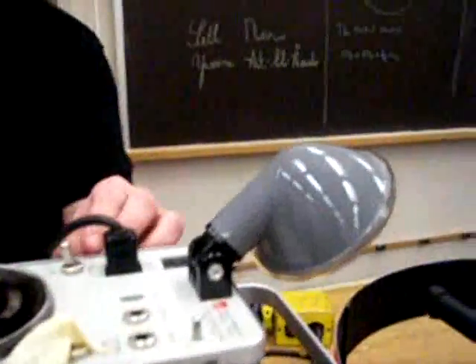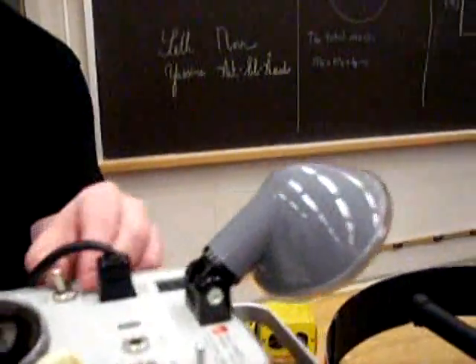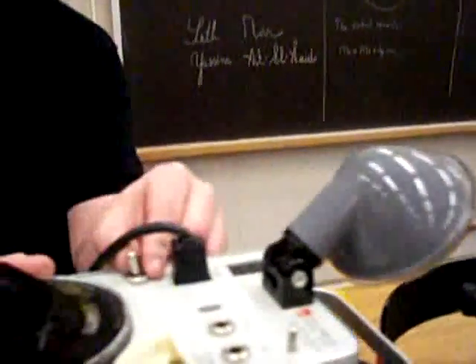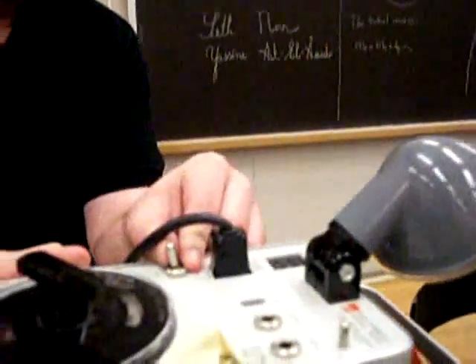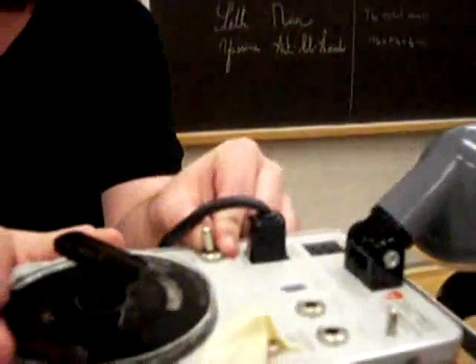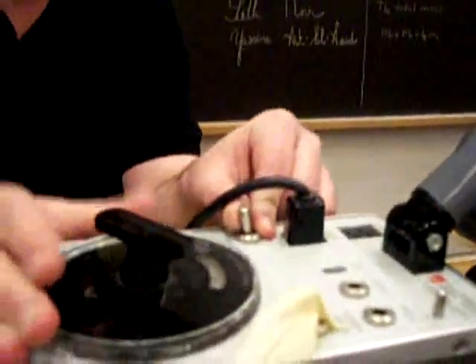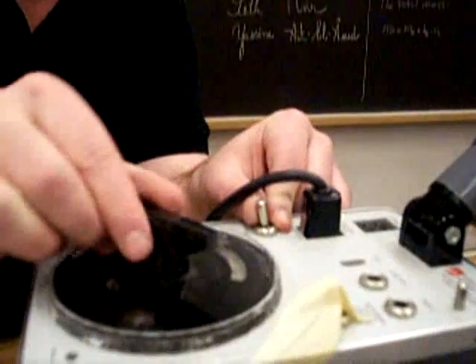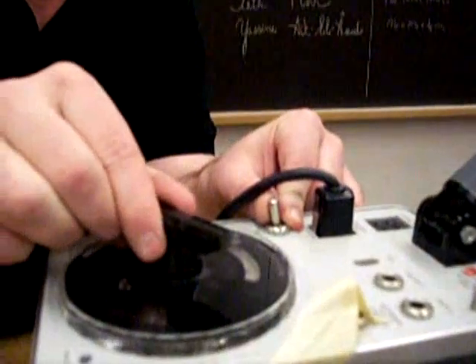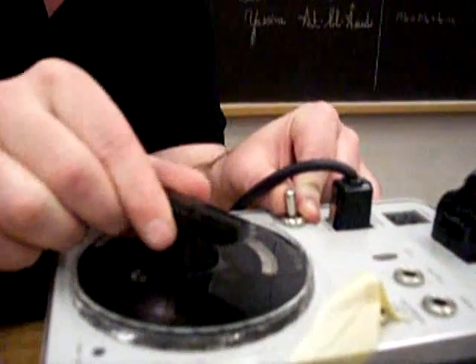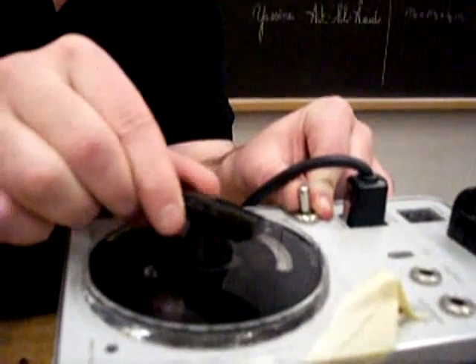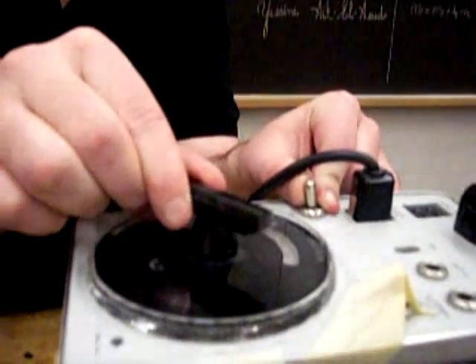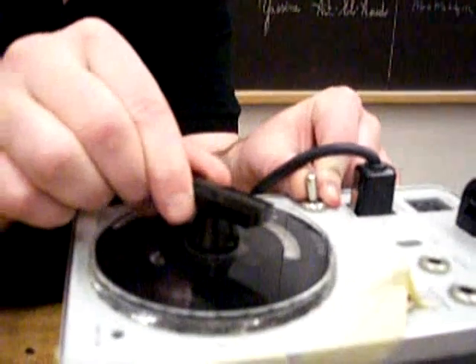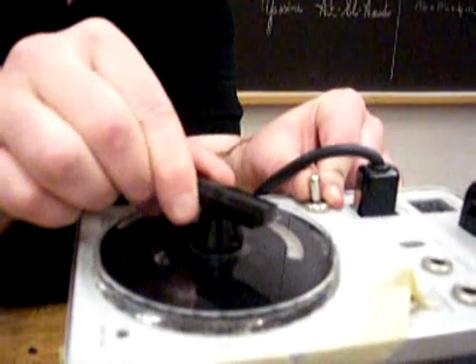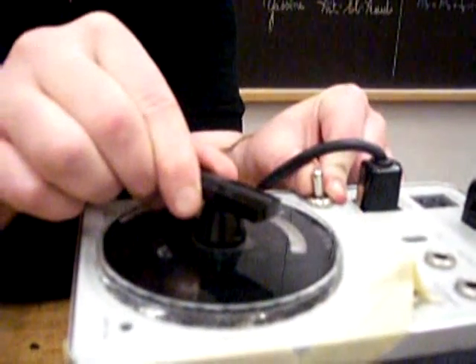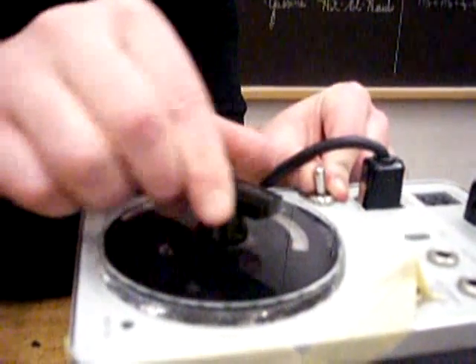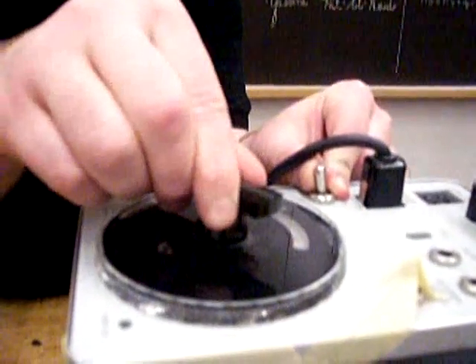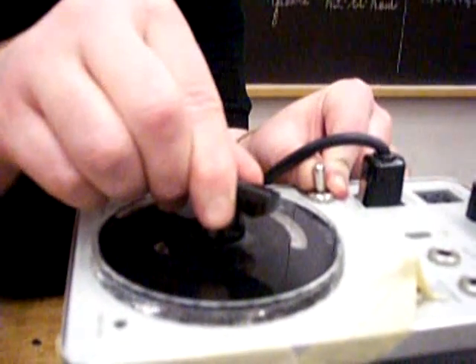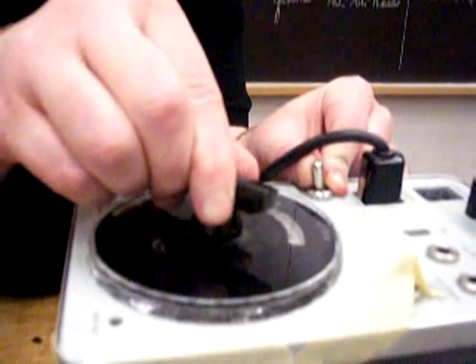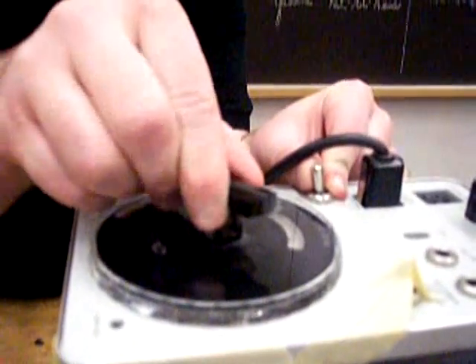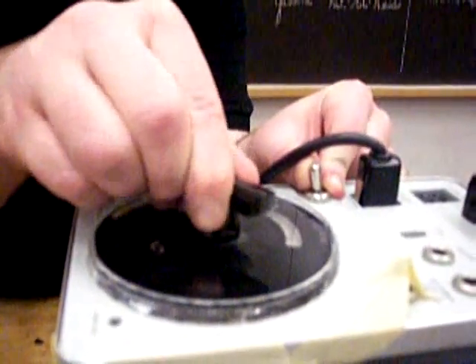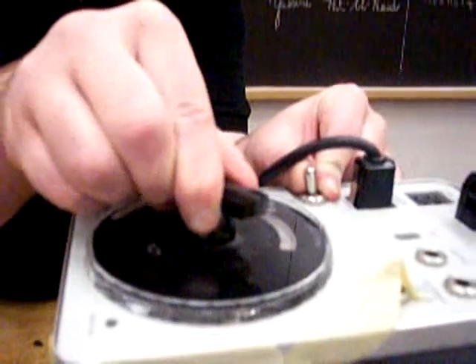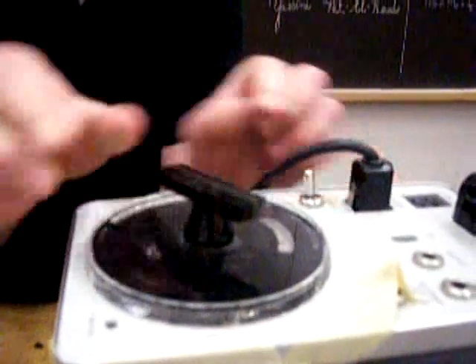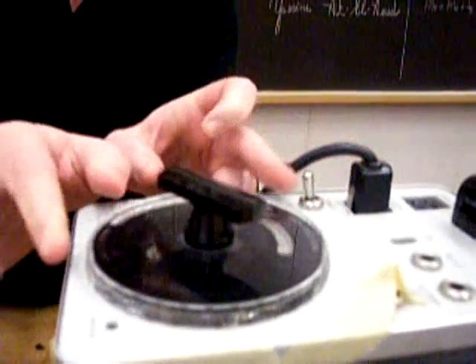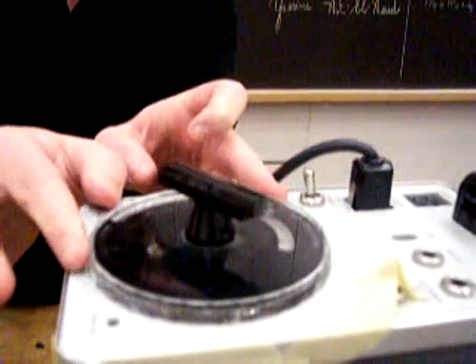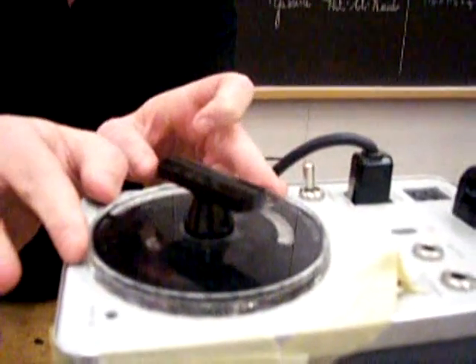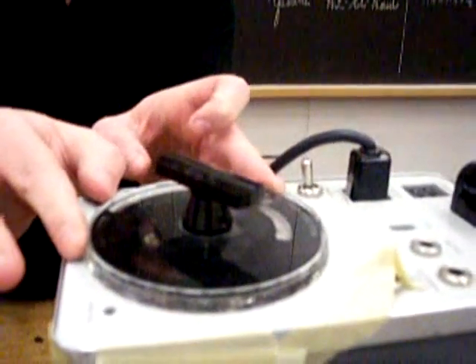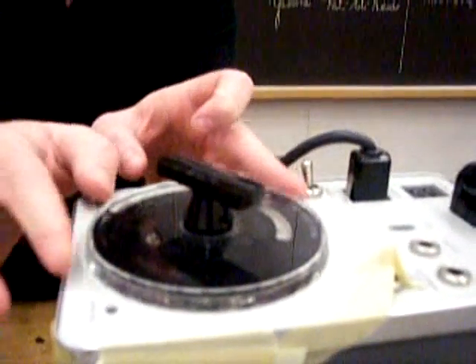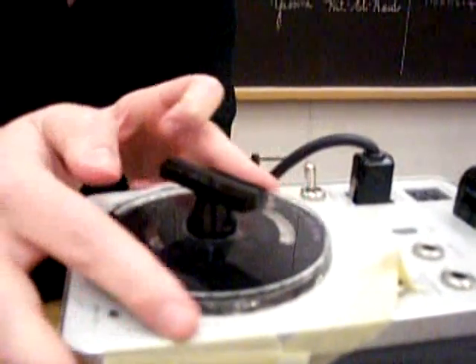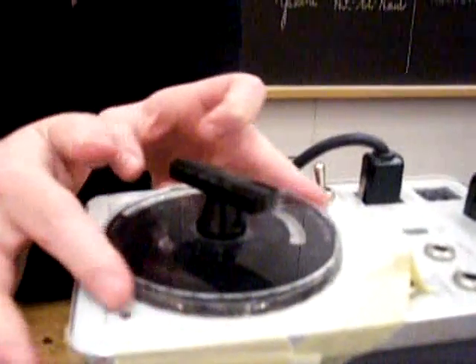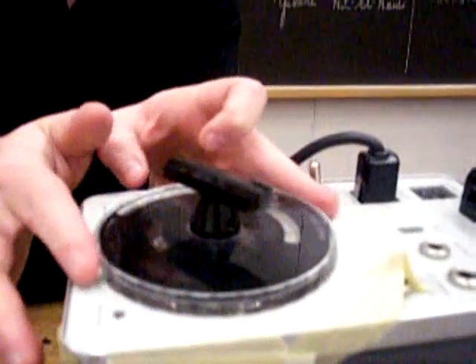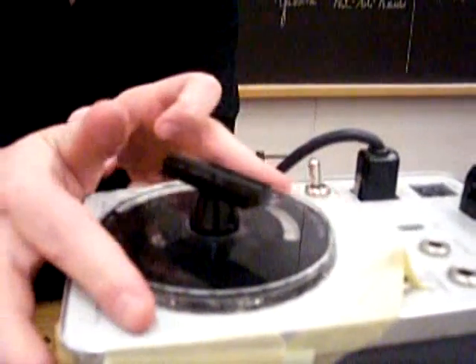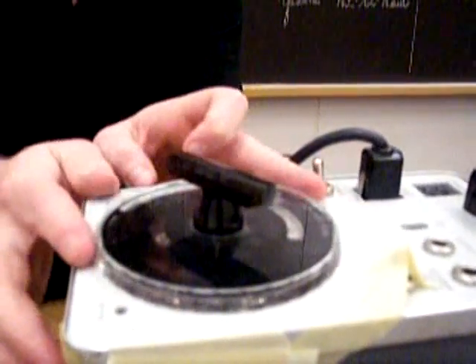We have to make note of one more thing. When we adjust this, don't use the black knob — use the outer knob, this outer knob here.